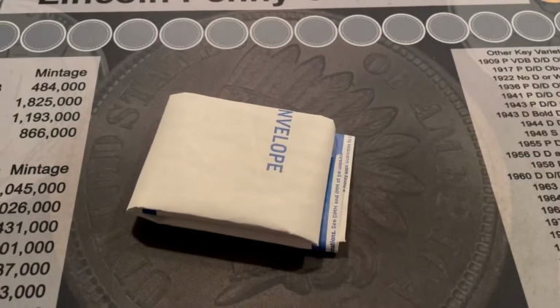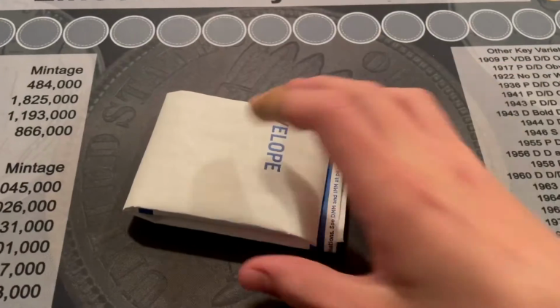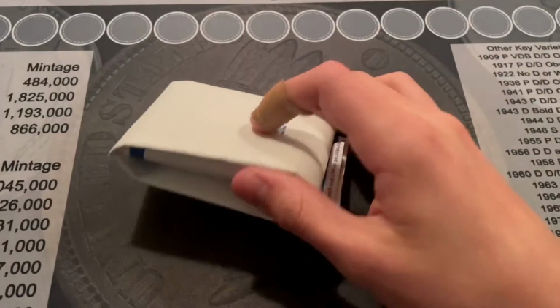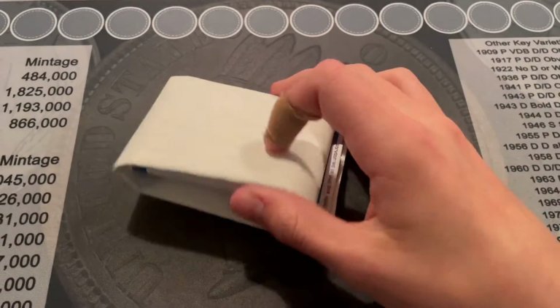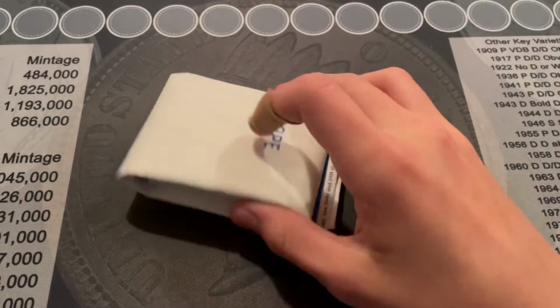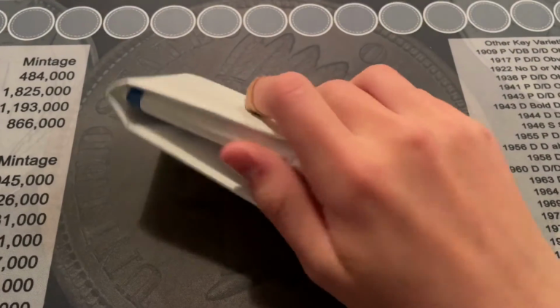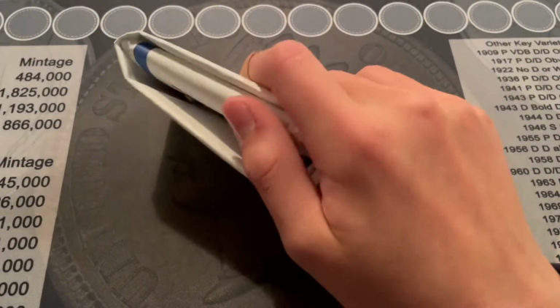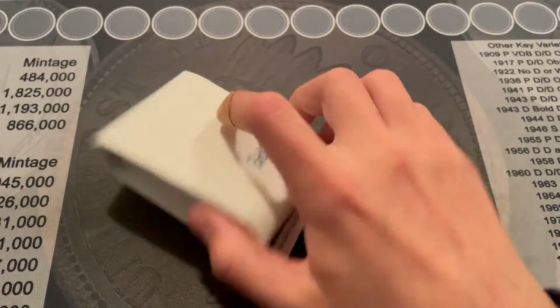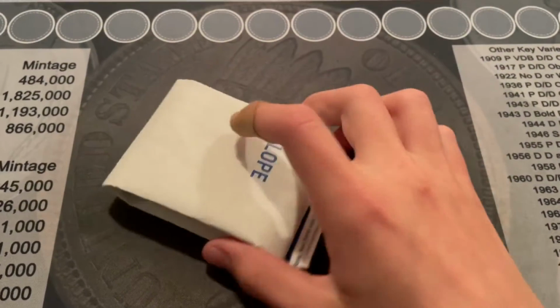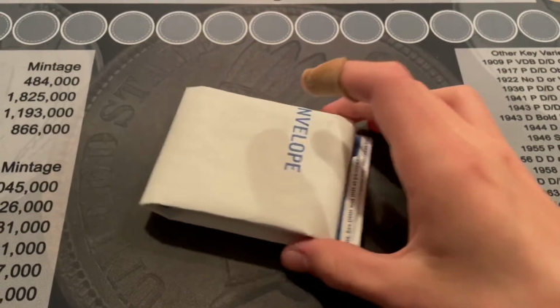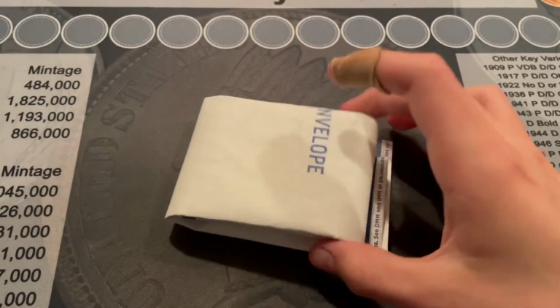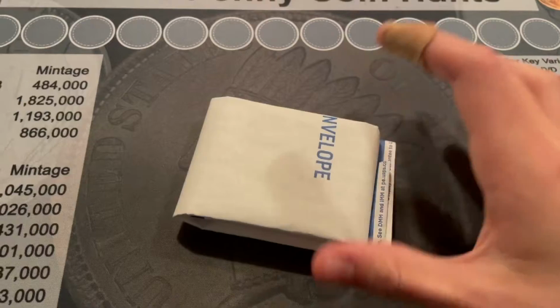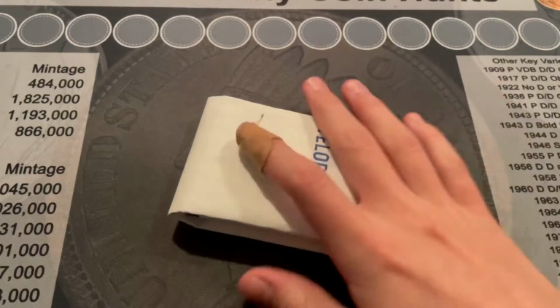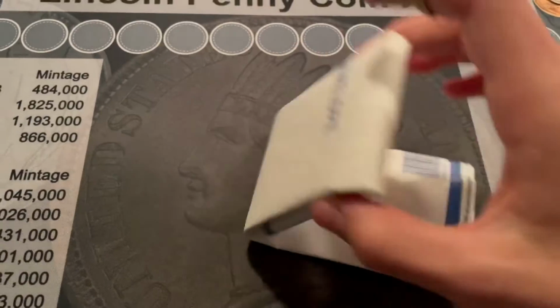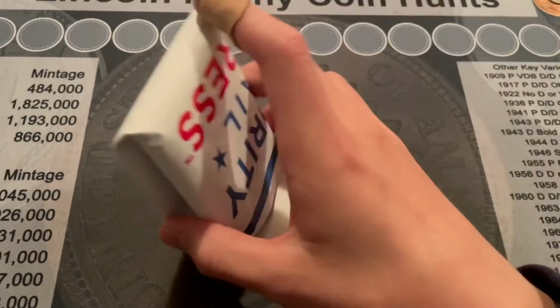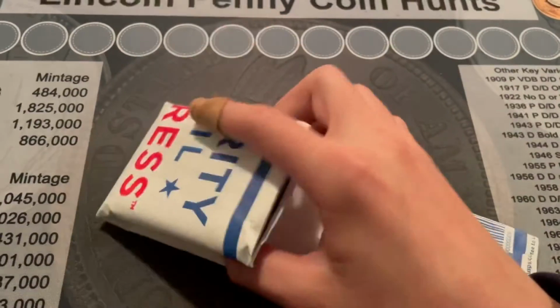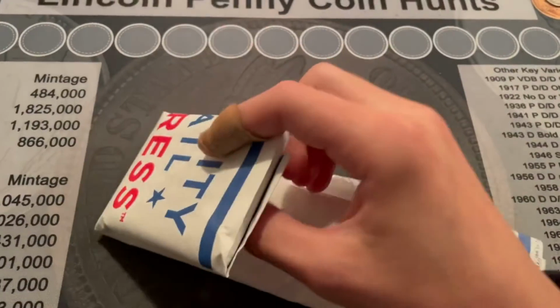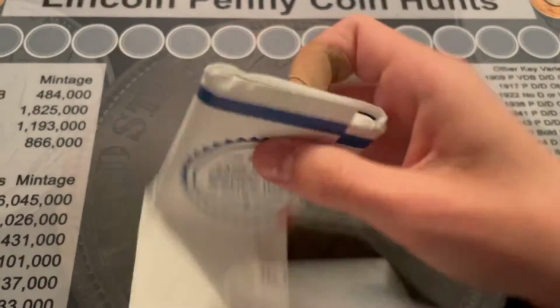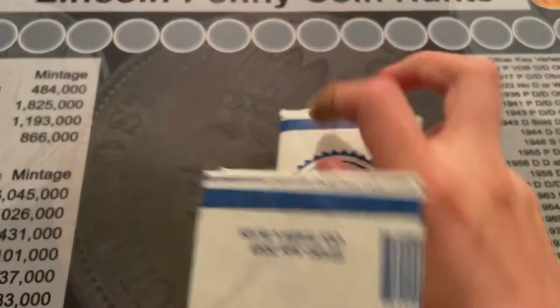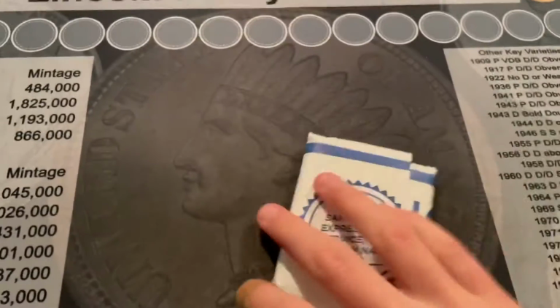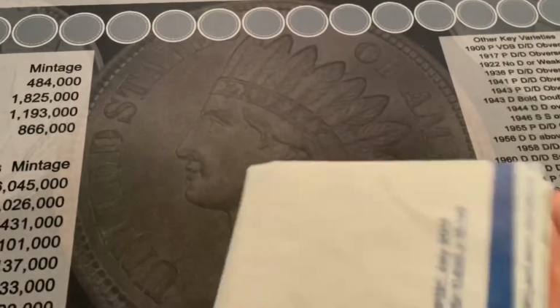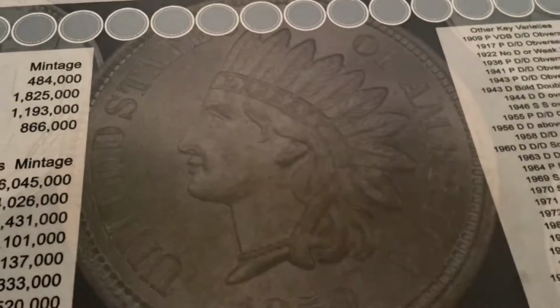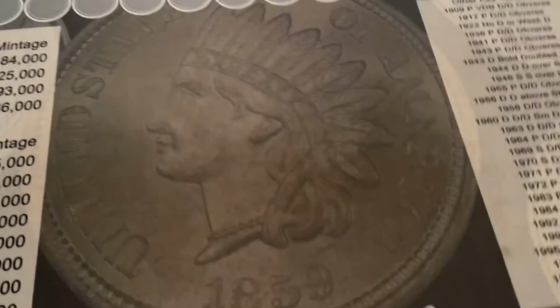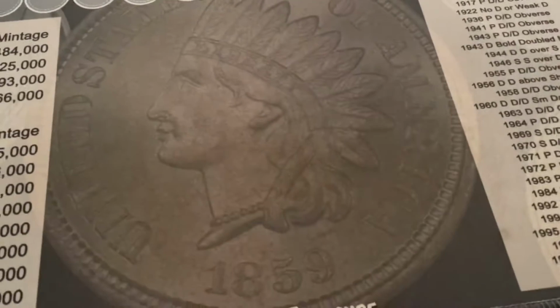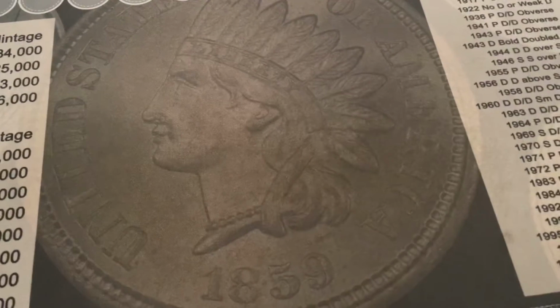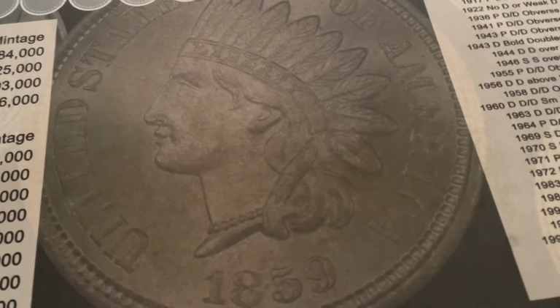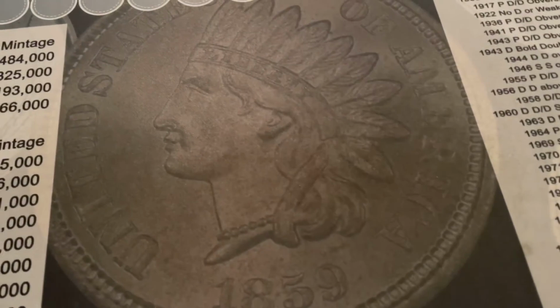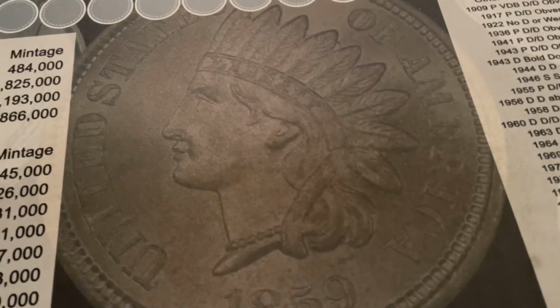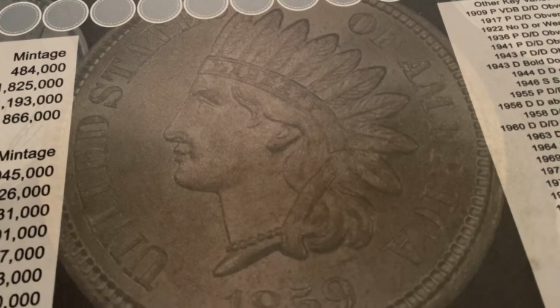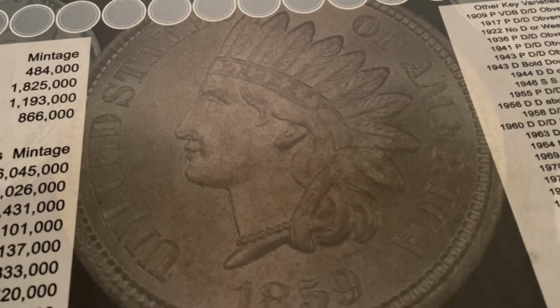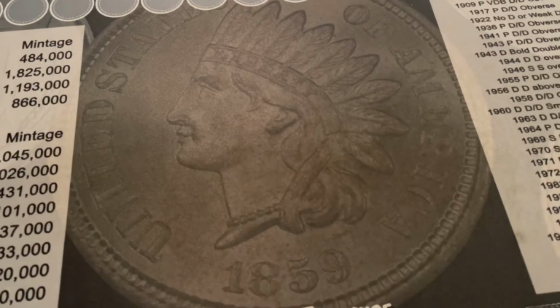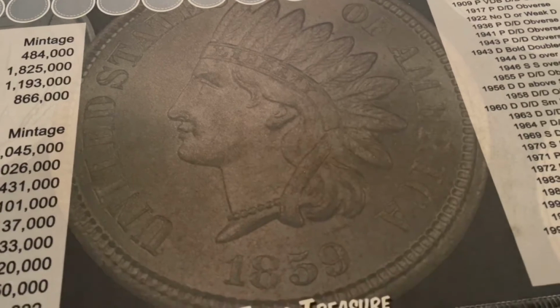This is what it came in inside the package. I already did open it, but it's pretty cool.